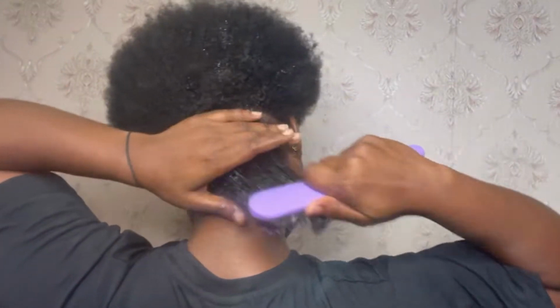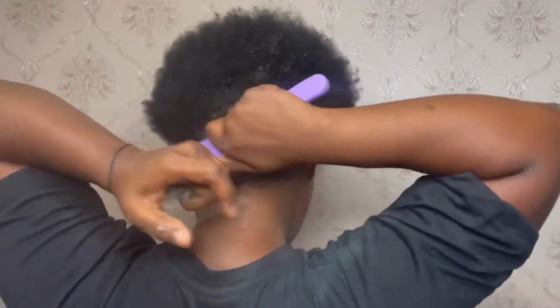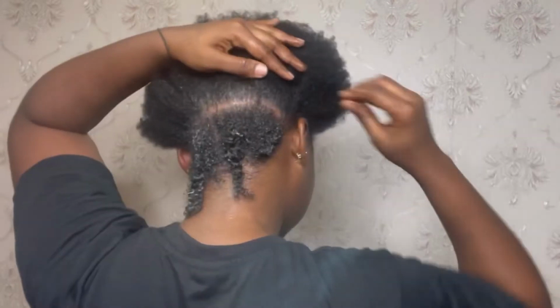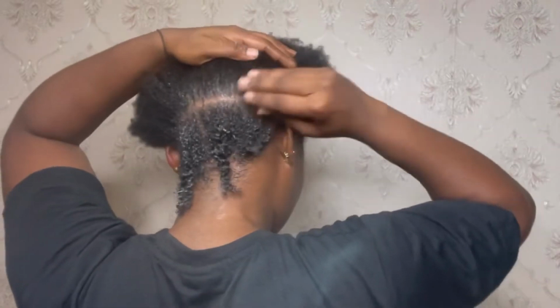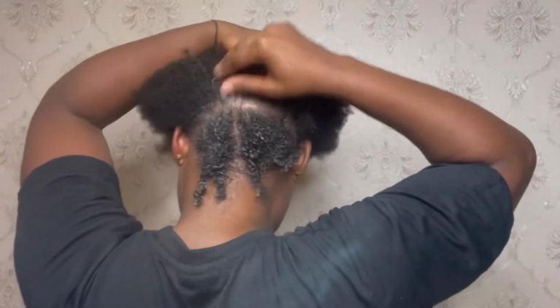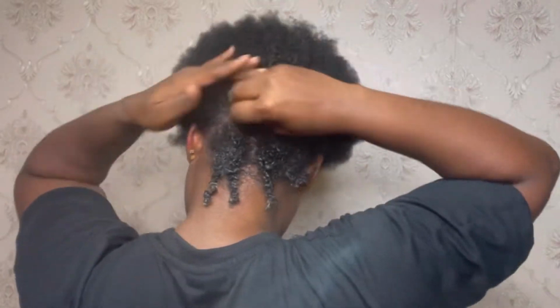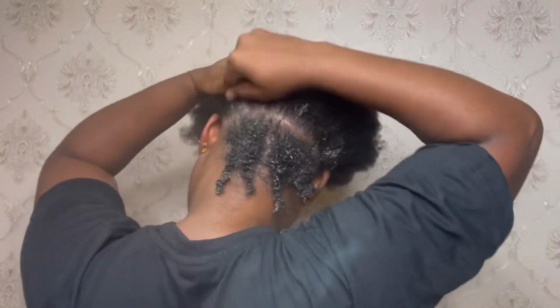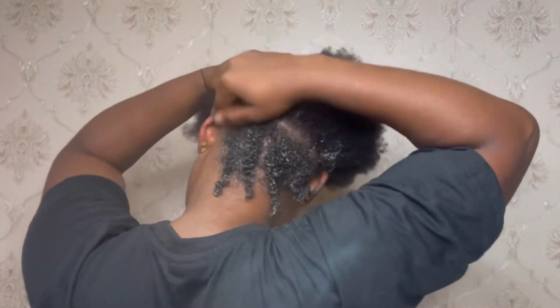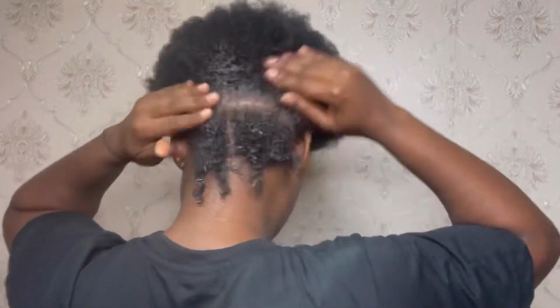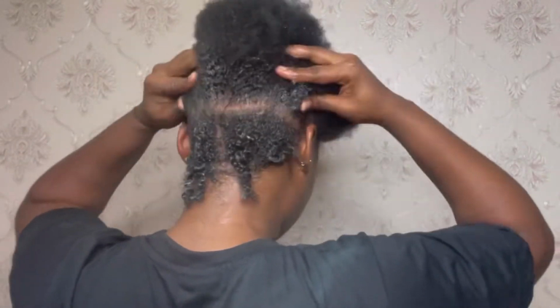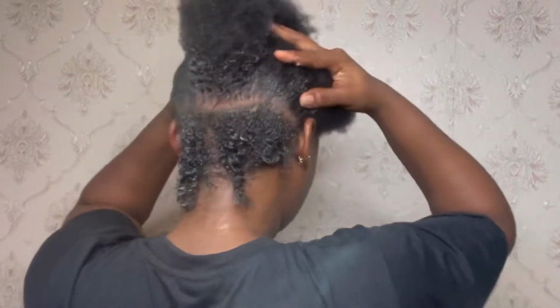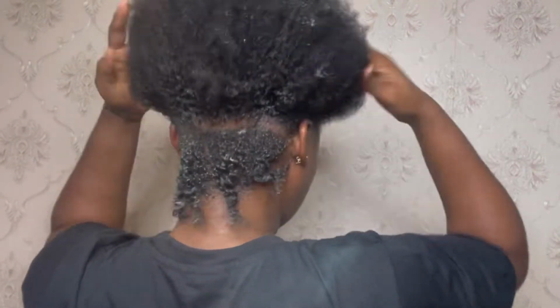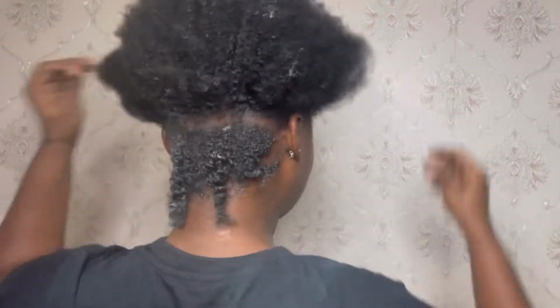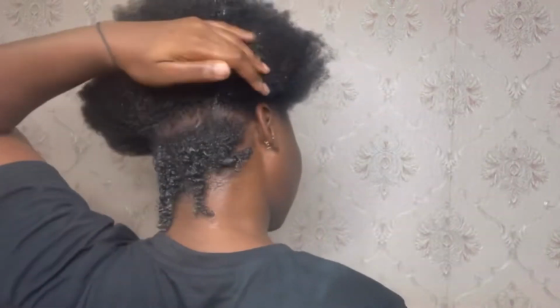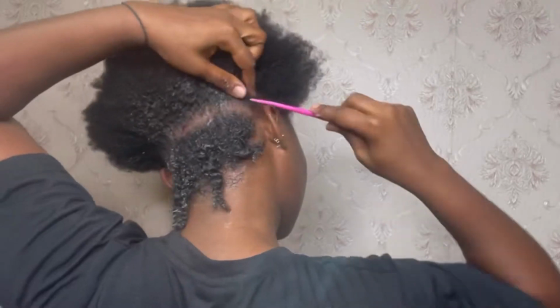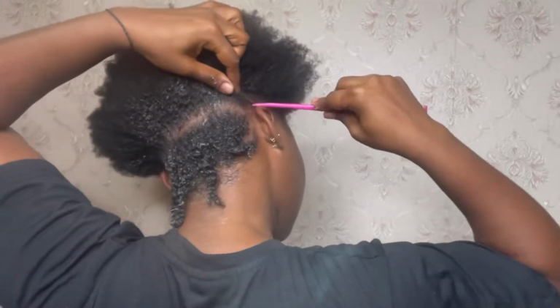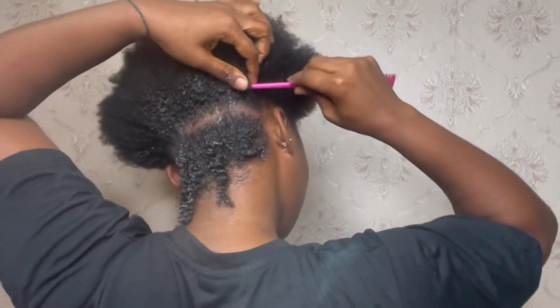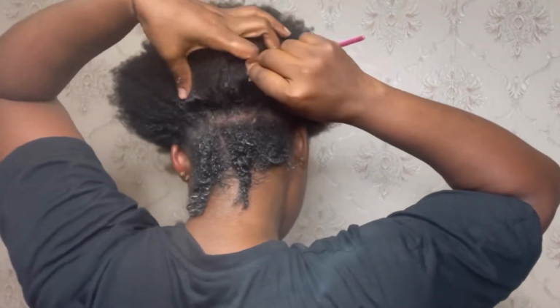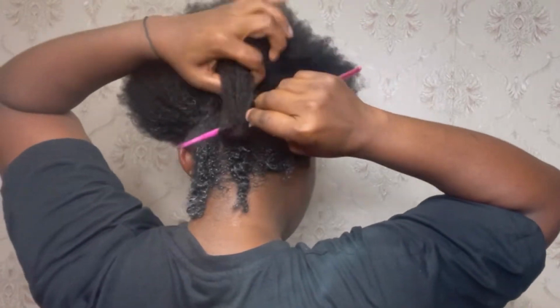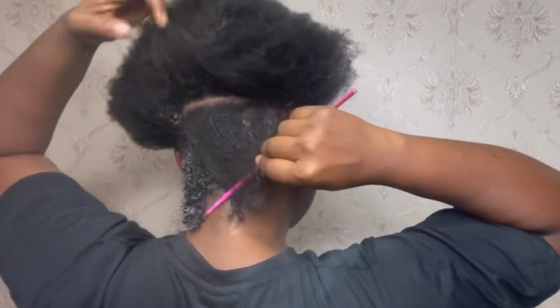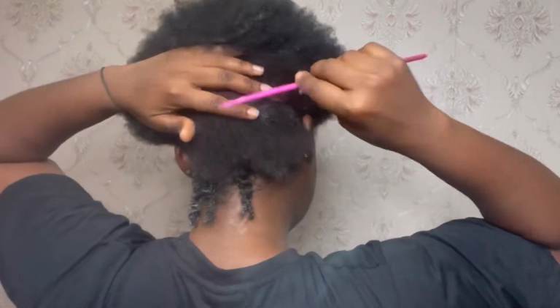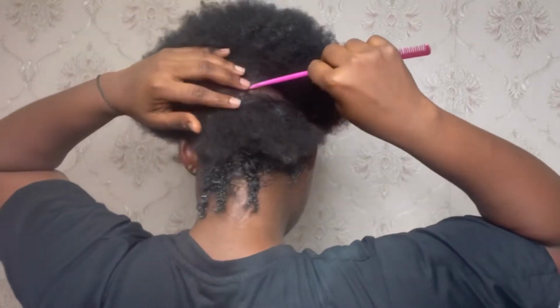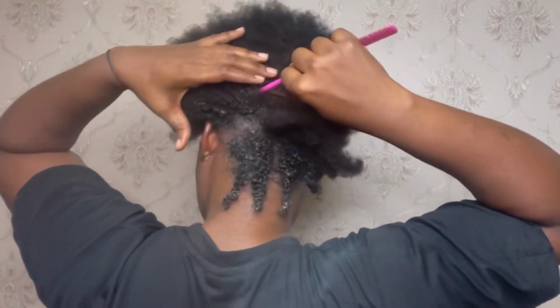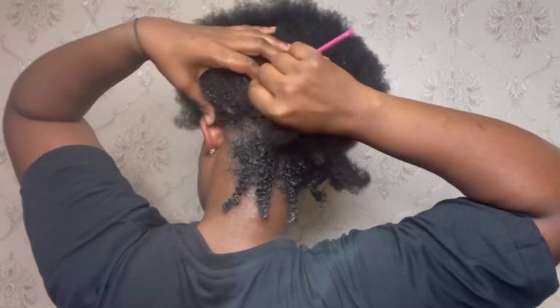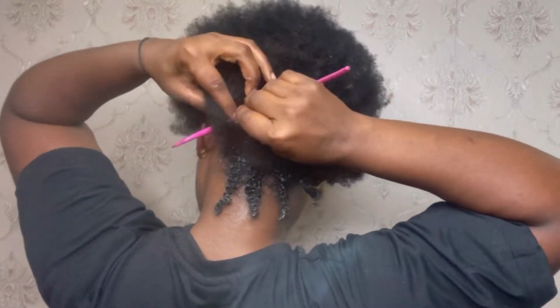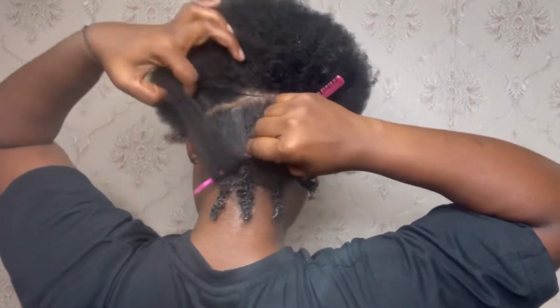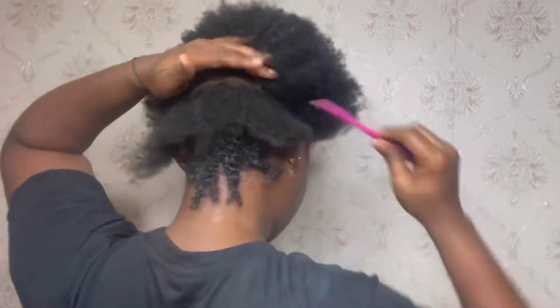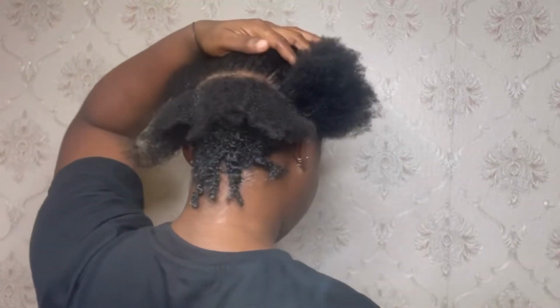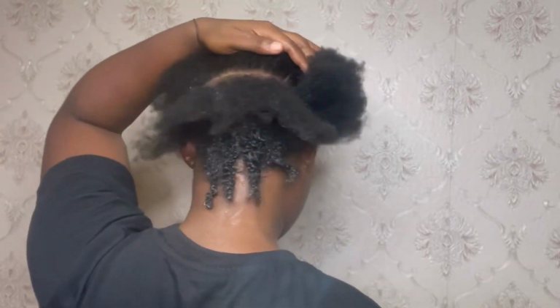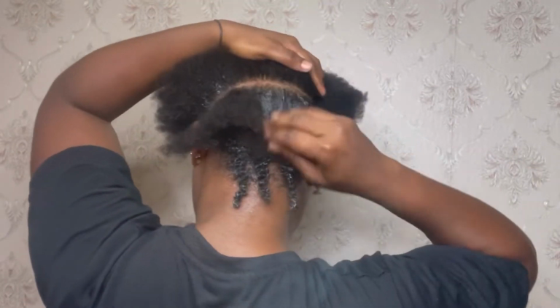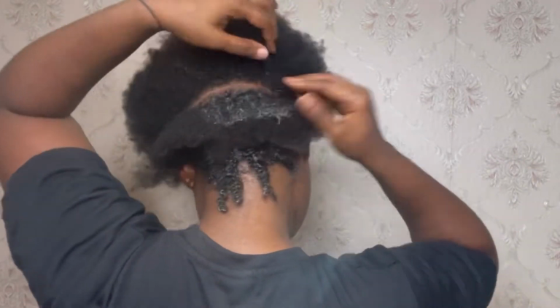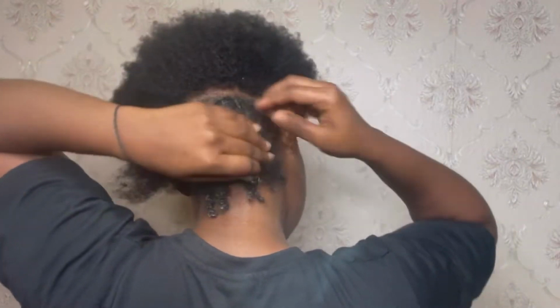This is not a complicated process. As you can see, I'm just patting the hair in bits, applying gel, and brushing through with a brush. I just repeated the process all through the hair.